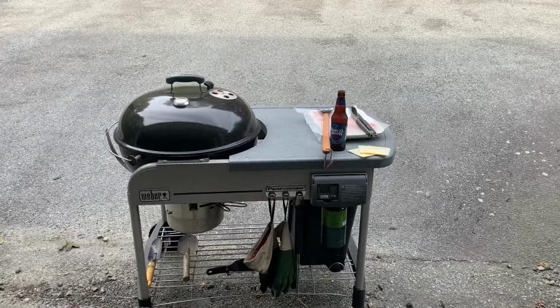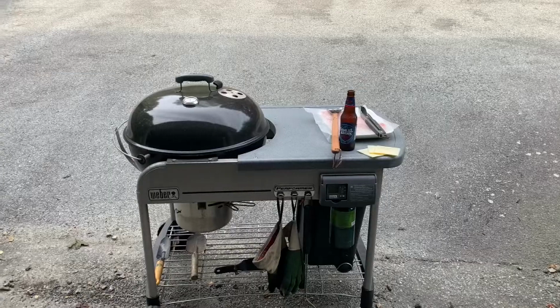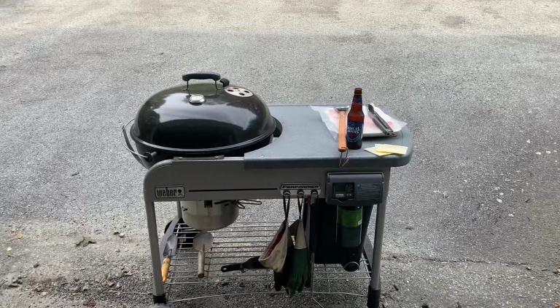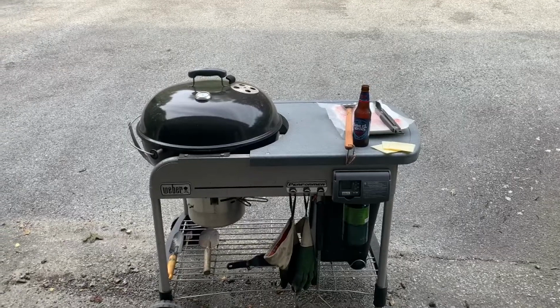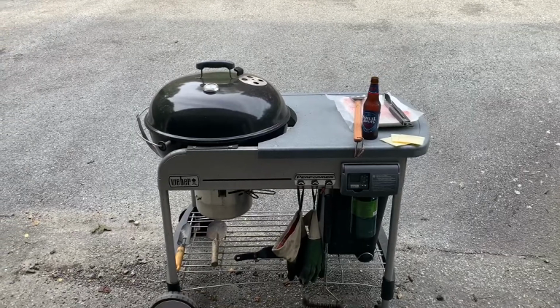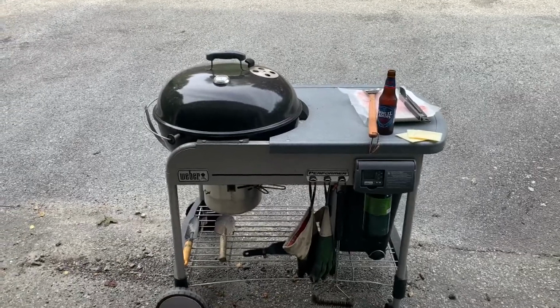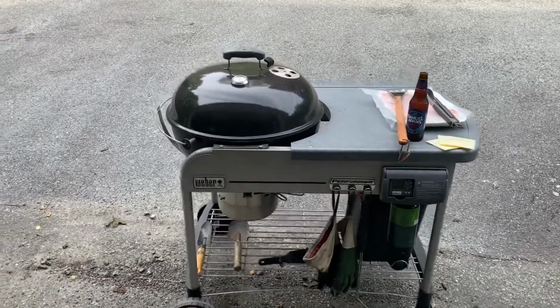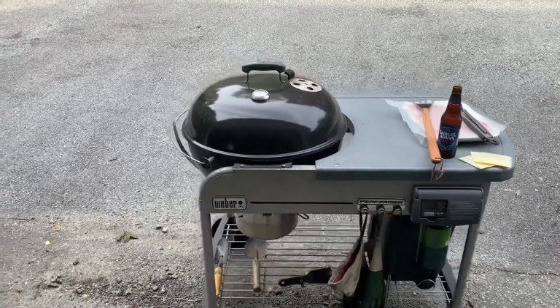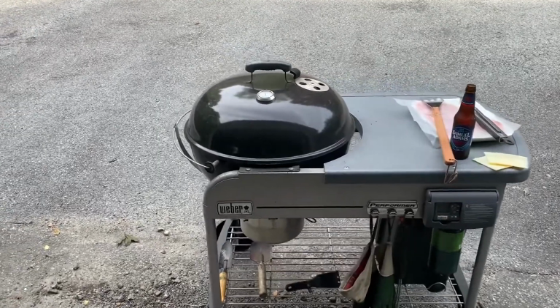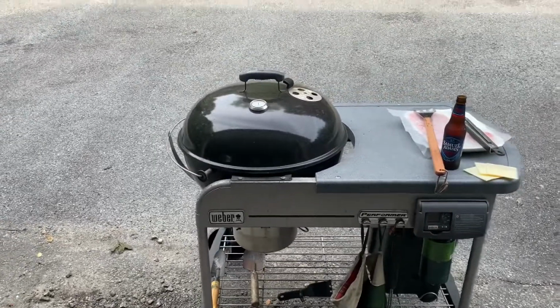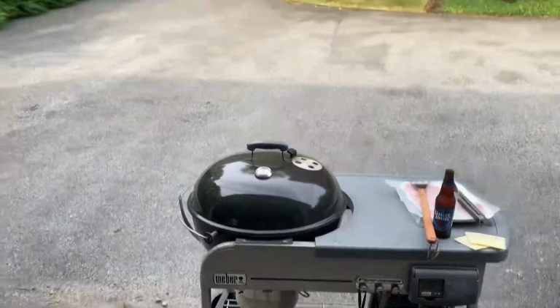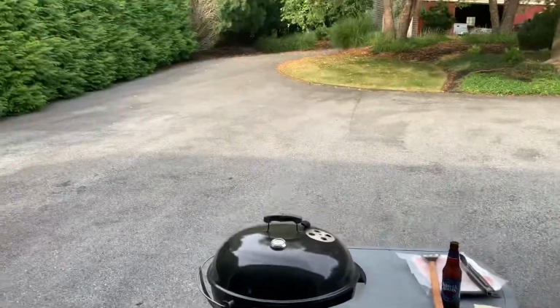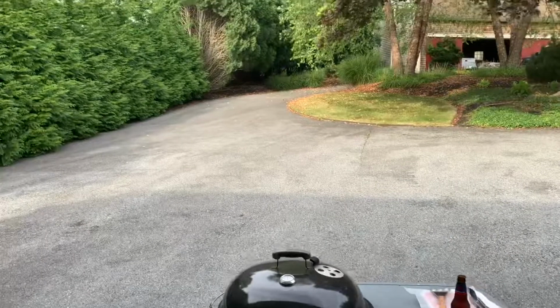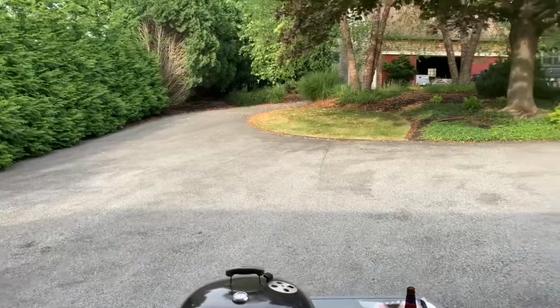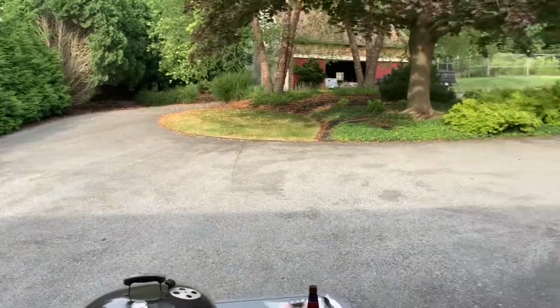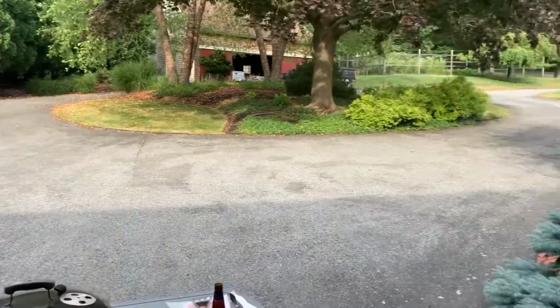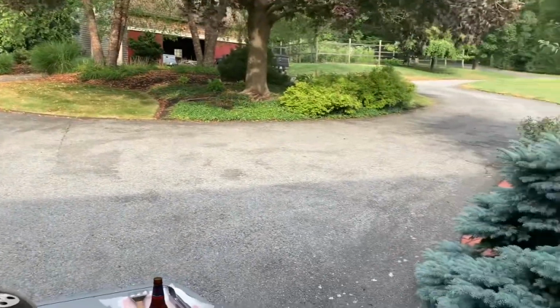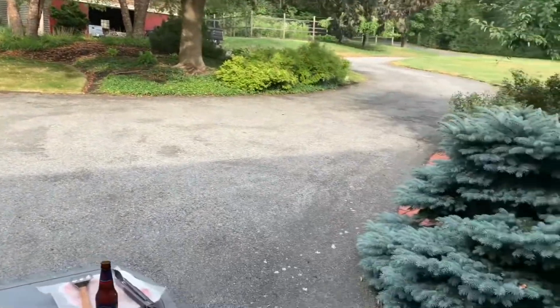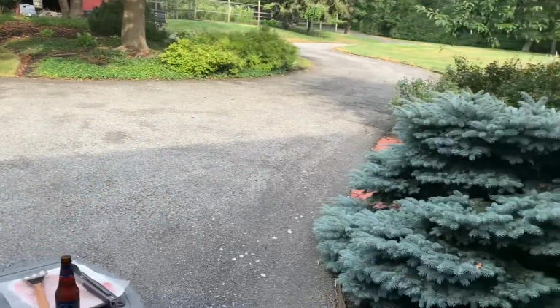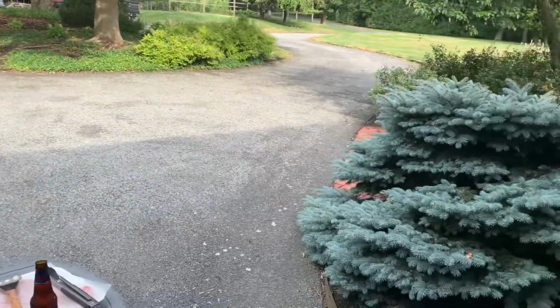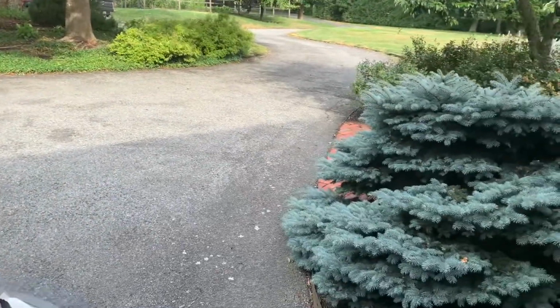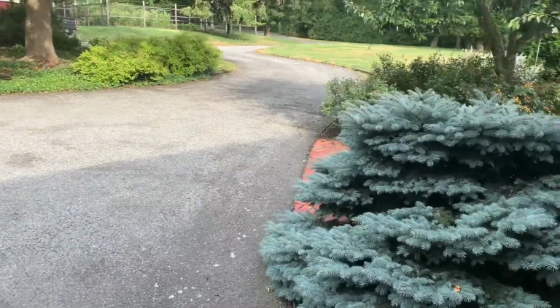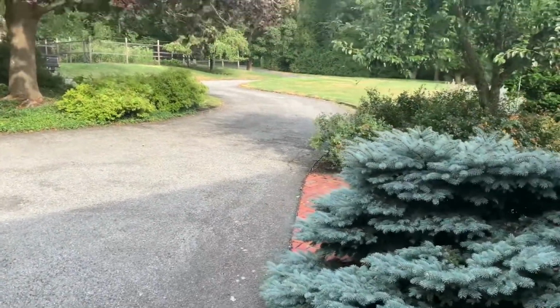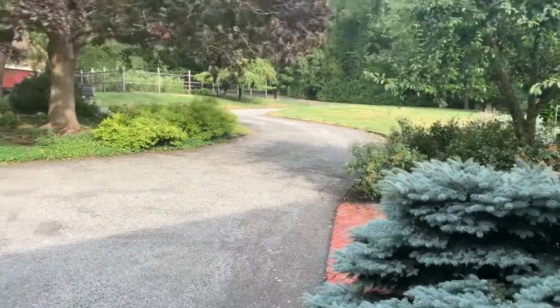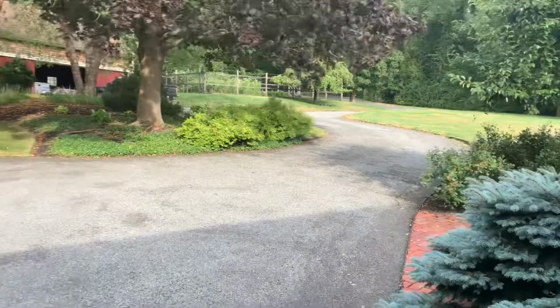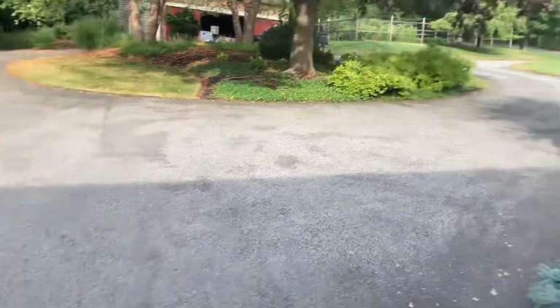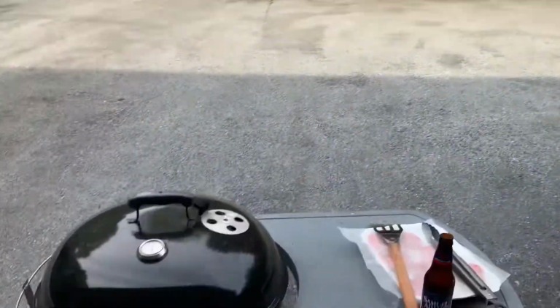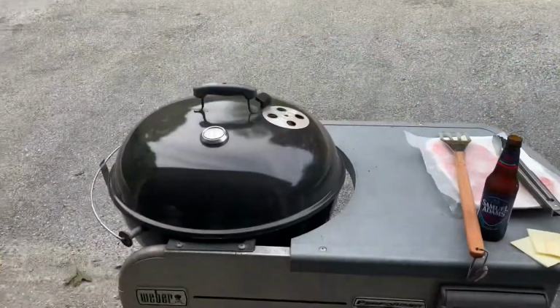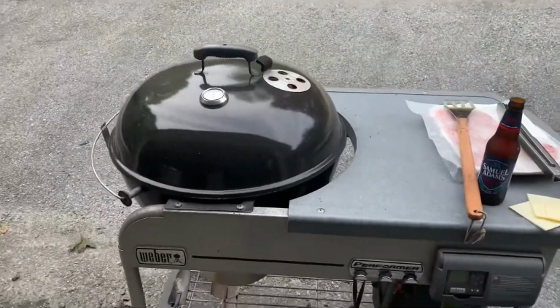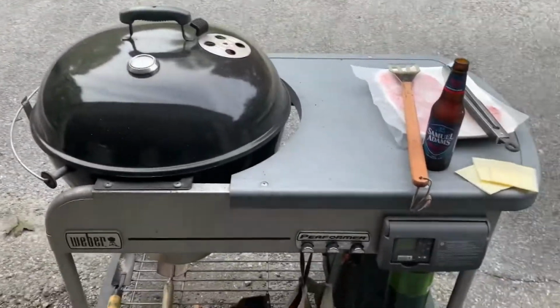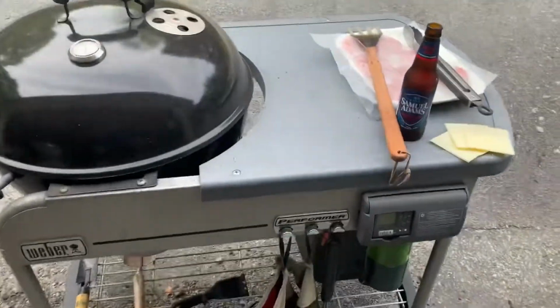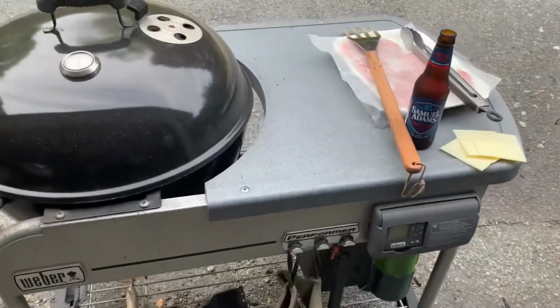What is happening everyone? Here we are again, grilling out, chilling out. It is way too hot today. Let me tell you, 95 degrees and it's breezy and it still feels like a dog's breathing on you. But here we go.